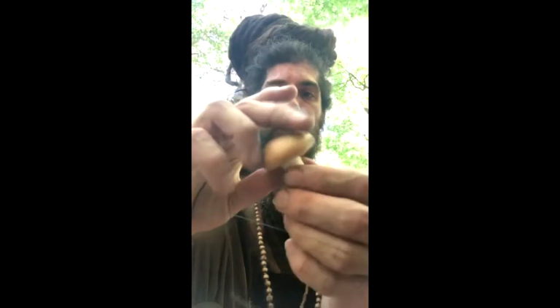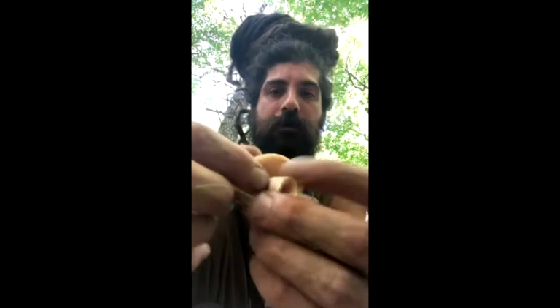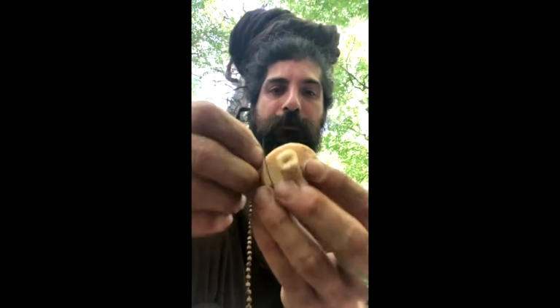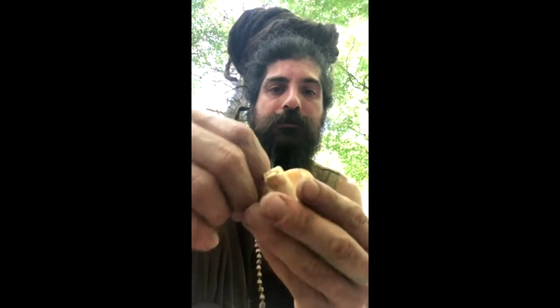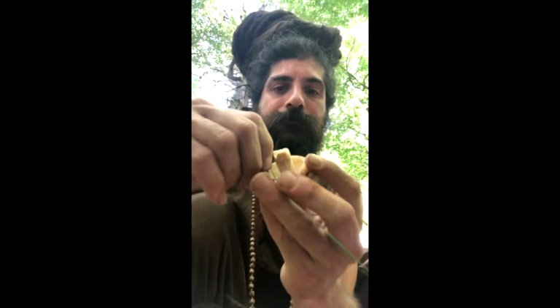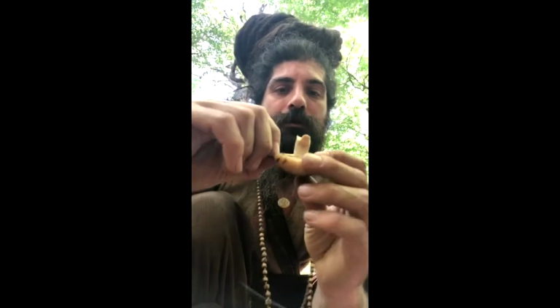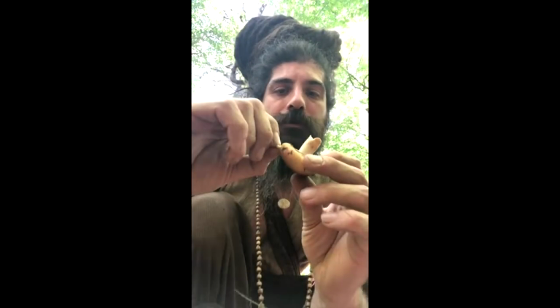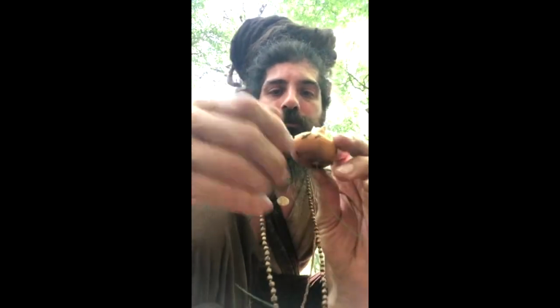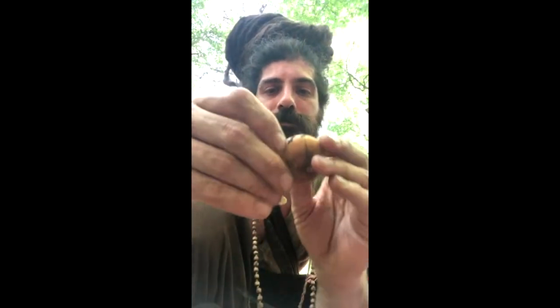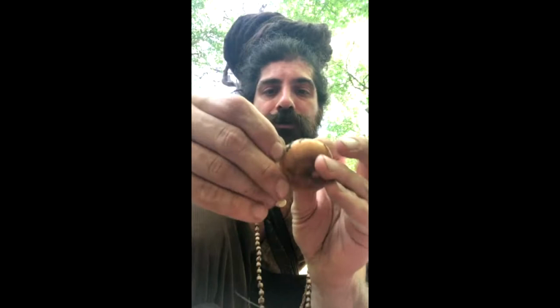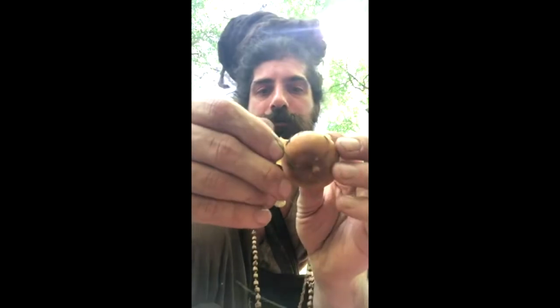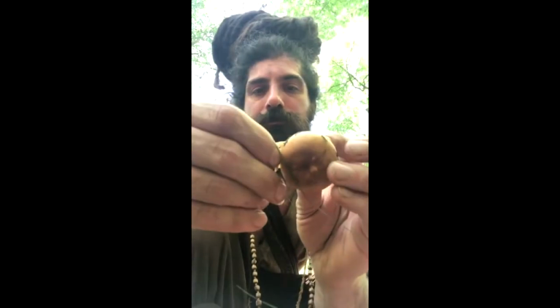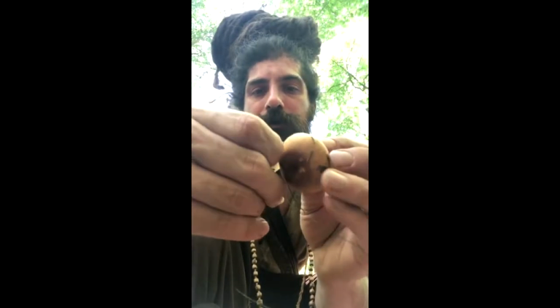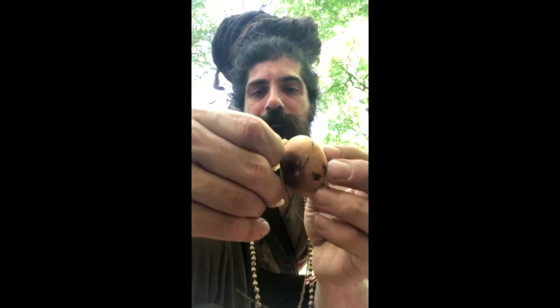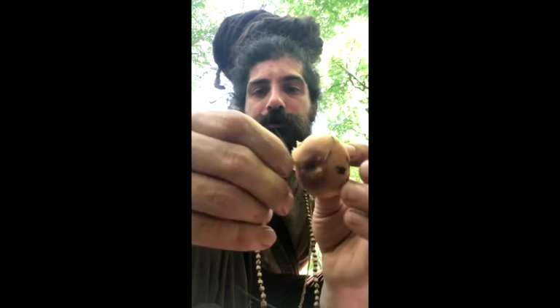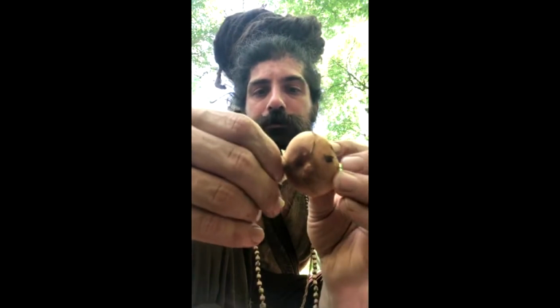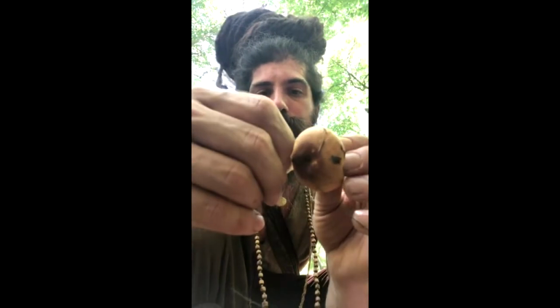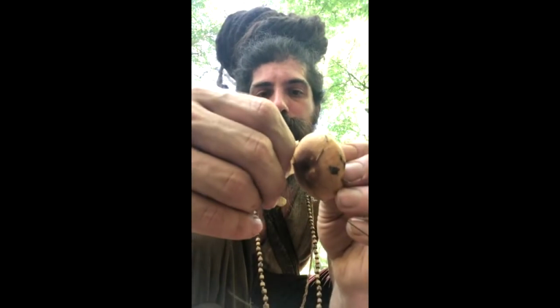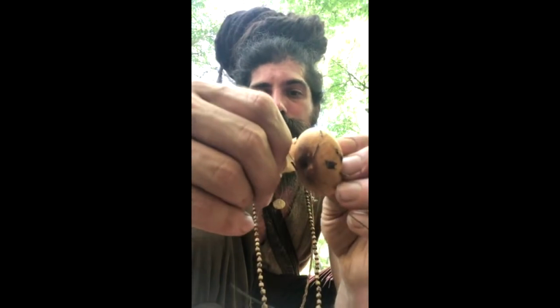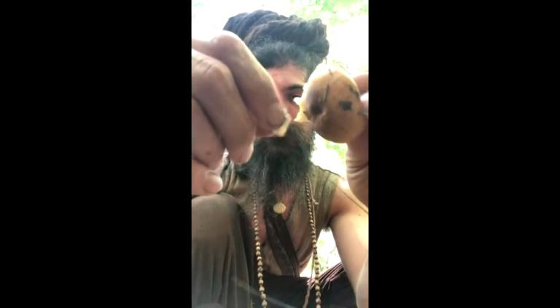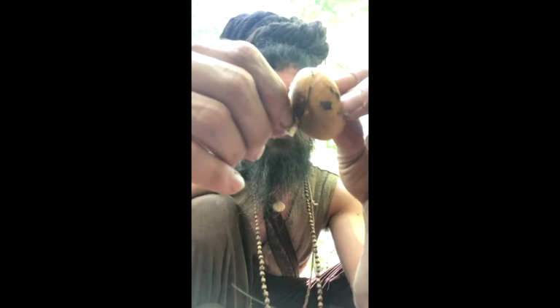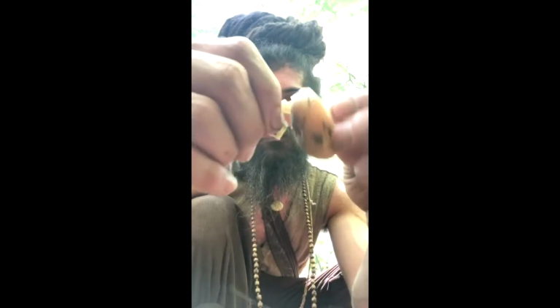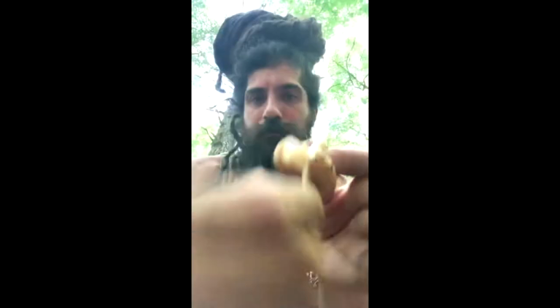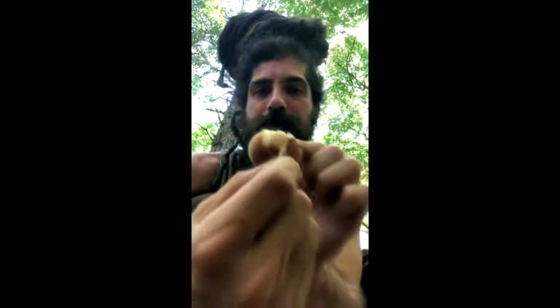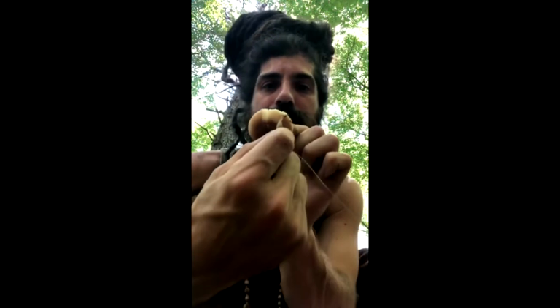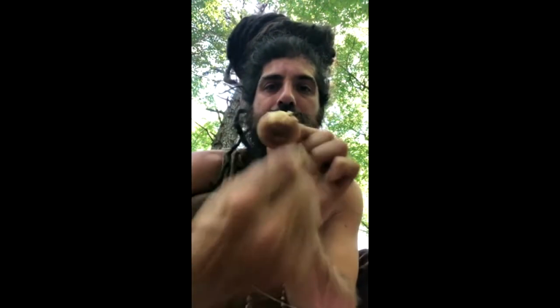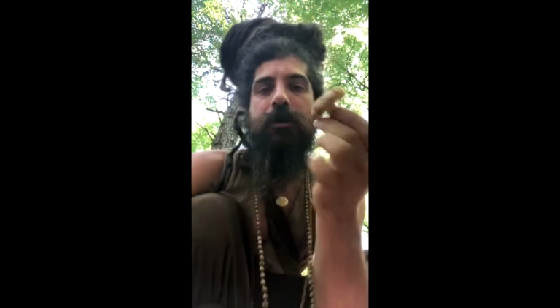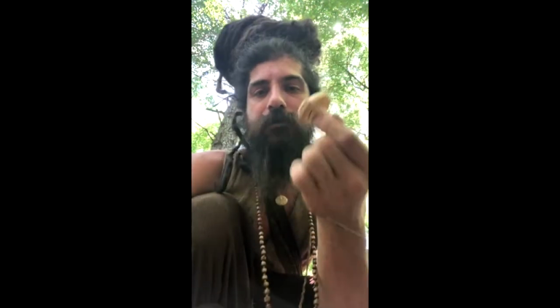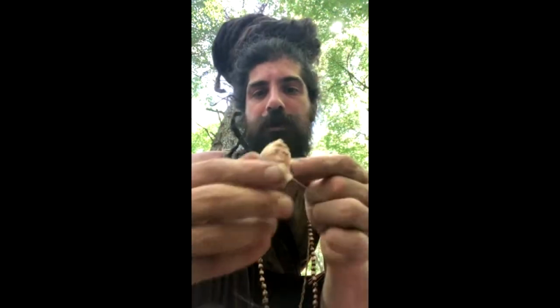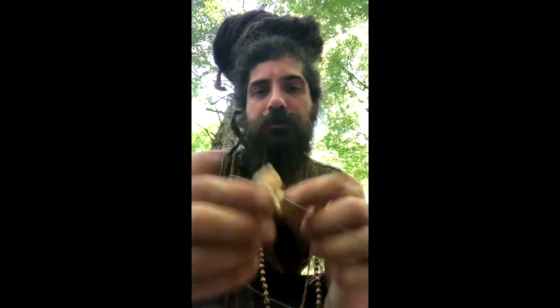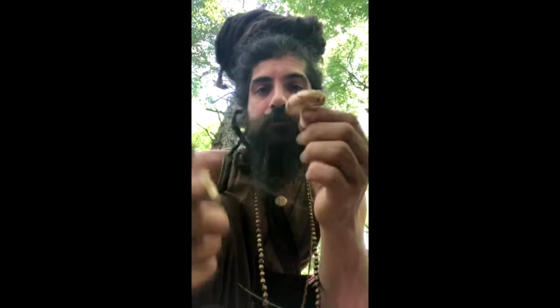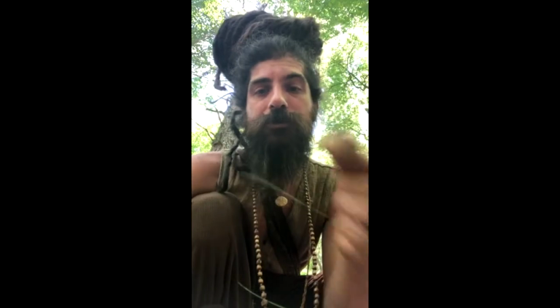They also have a pellicle. You can actually peel this little layer off the top of a Russela, and the rest of the mushroom is the same. So if you have those characteristics, you have a Russela mushroom.